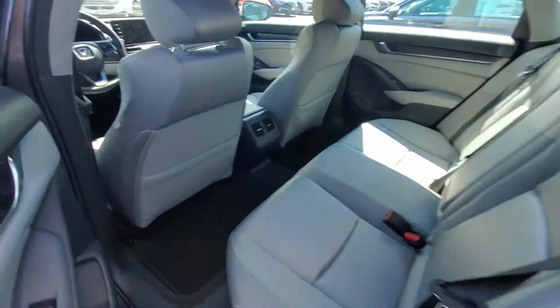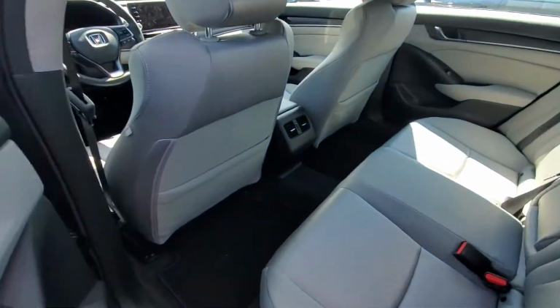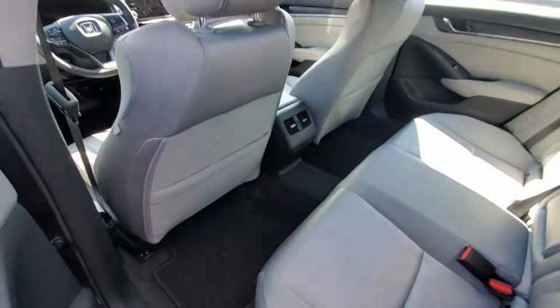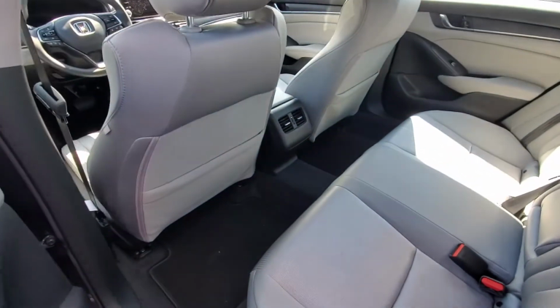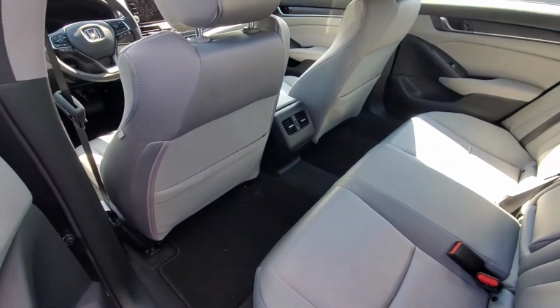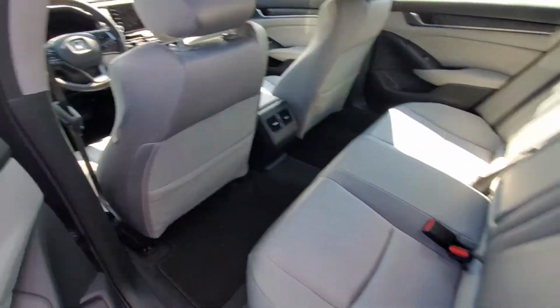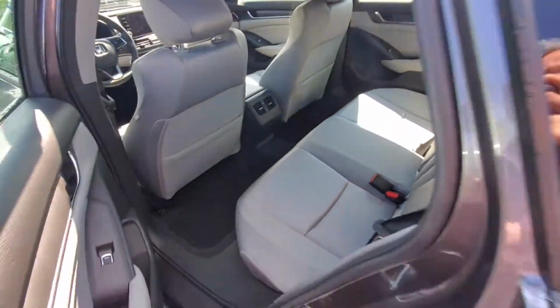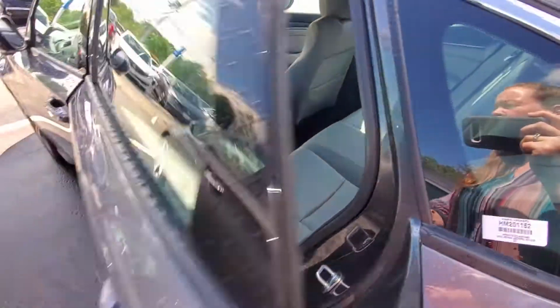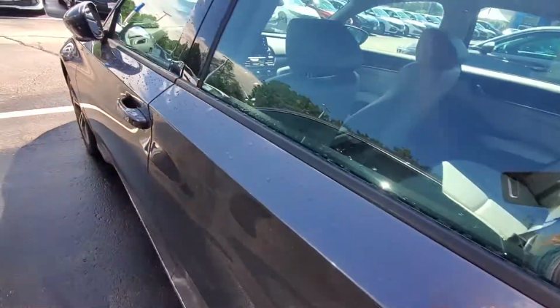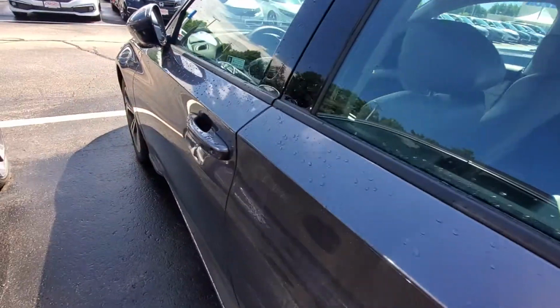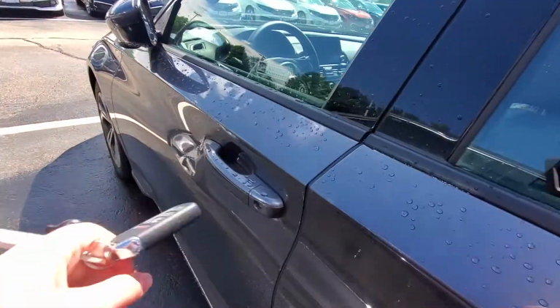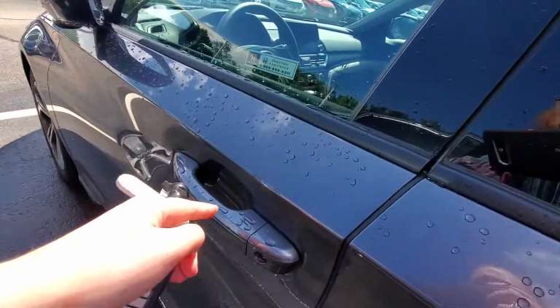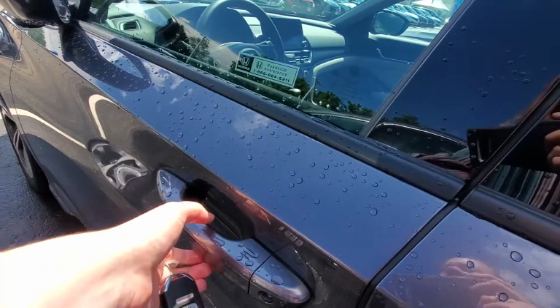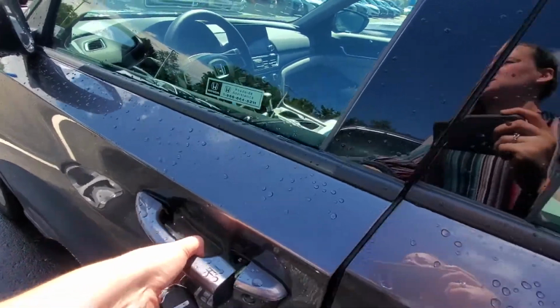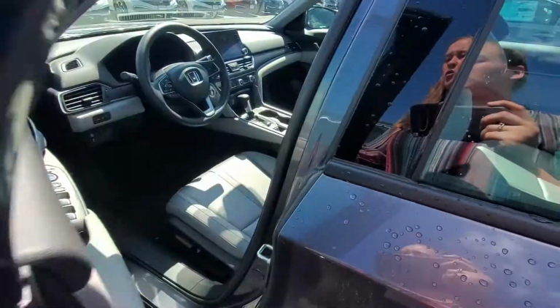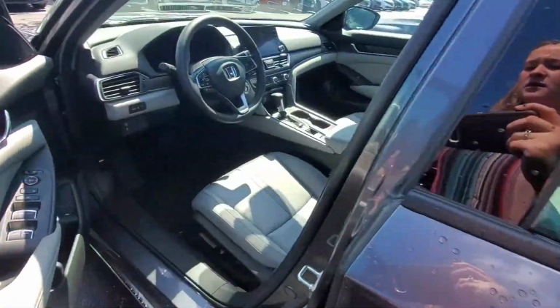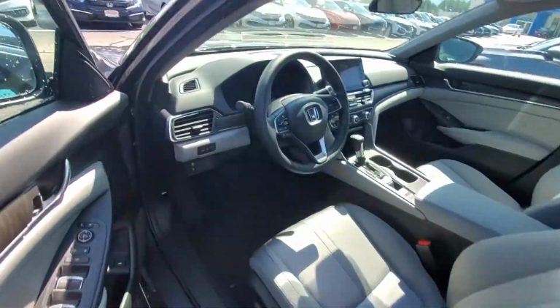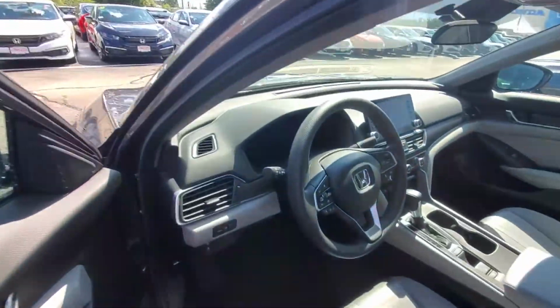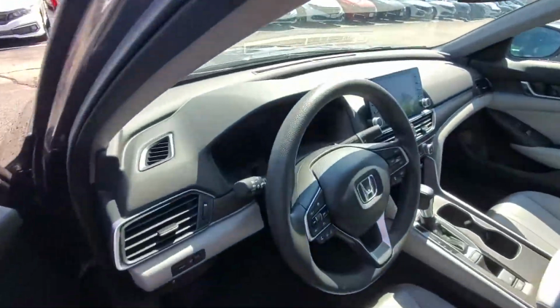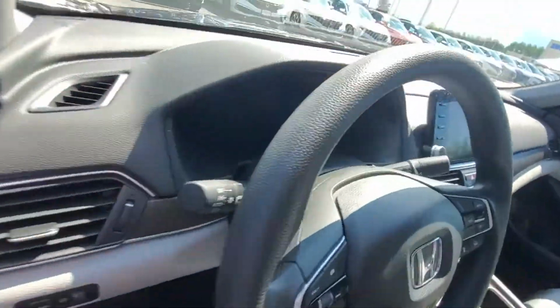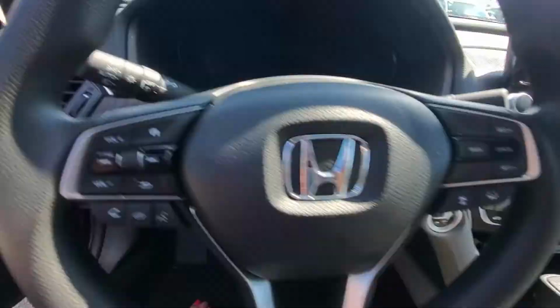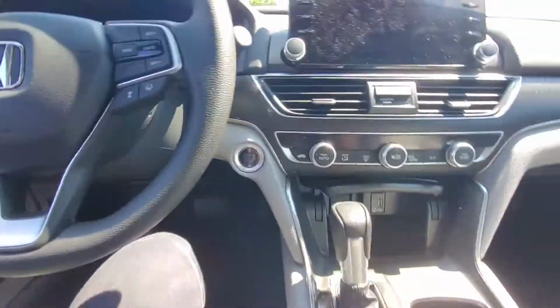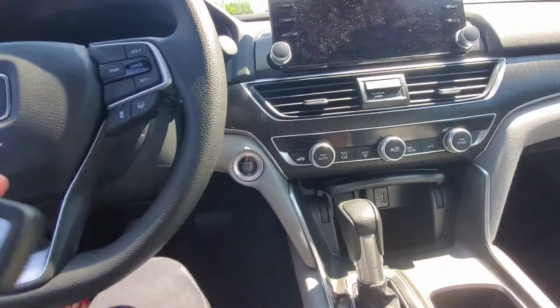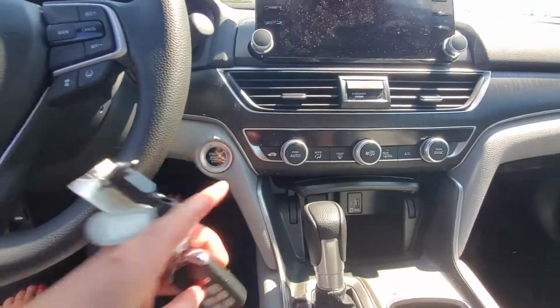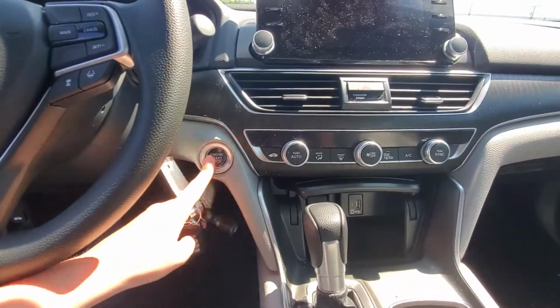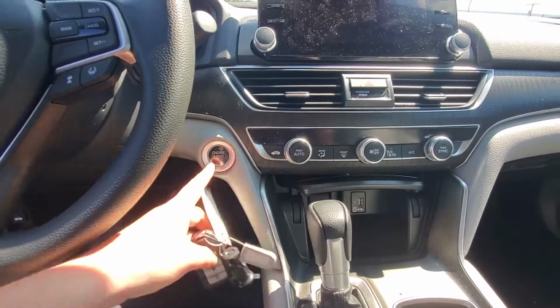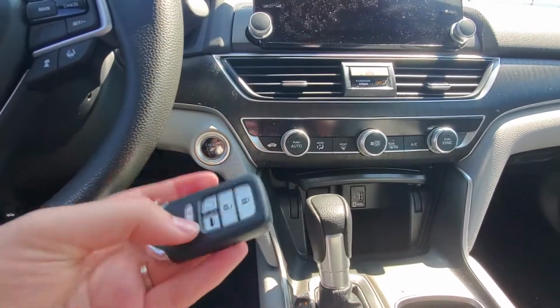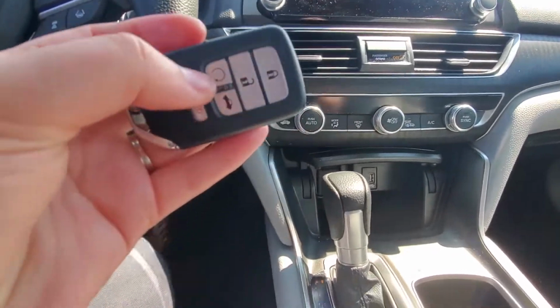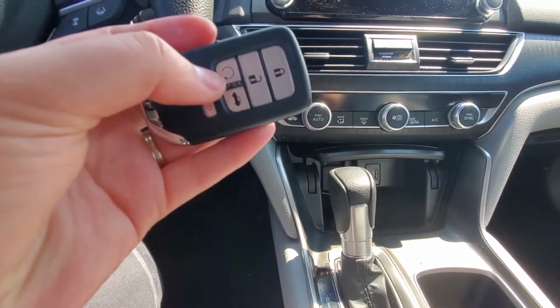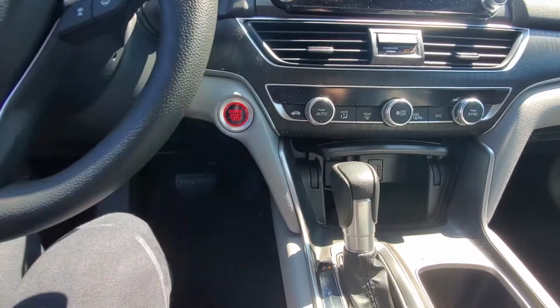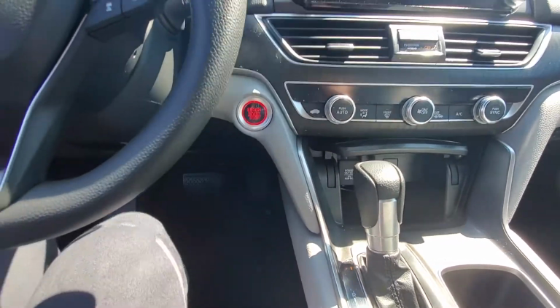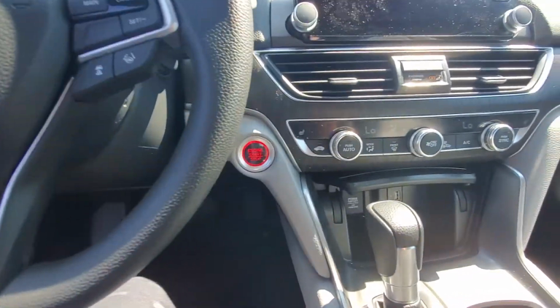Plenty of legroom back here. You have vents on the back of that middle console. In the front here you're gonna have keyless access on your door handle. Inside you're gonna have a push-button start, and you also have a remote start on your key fob.